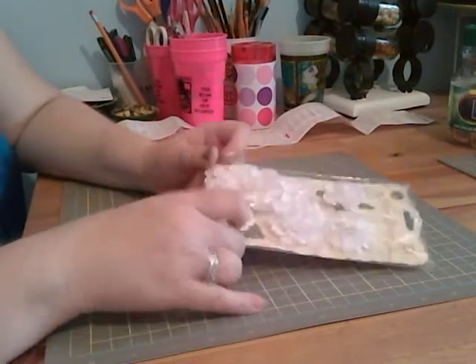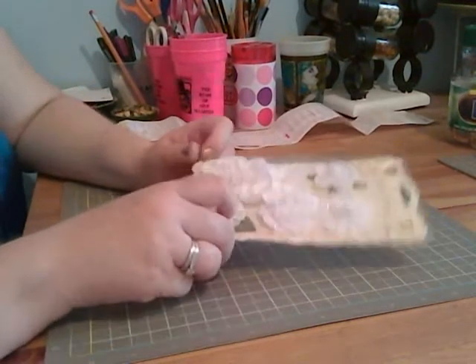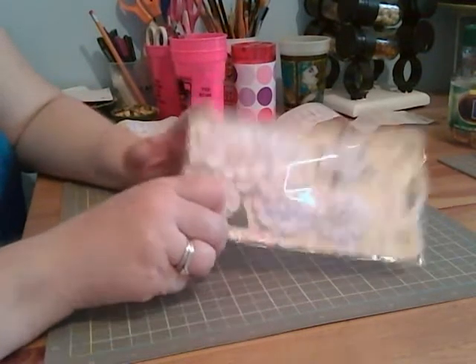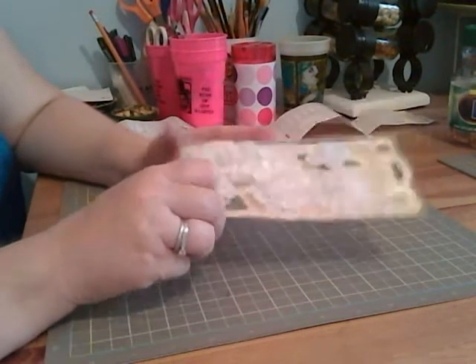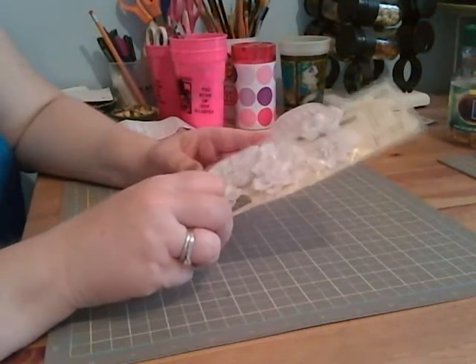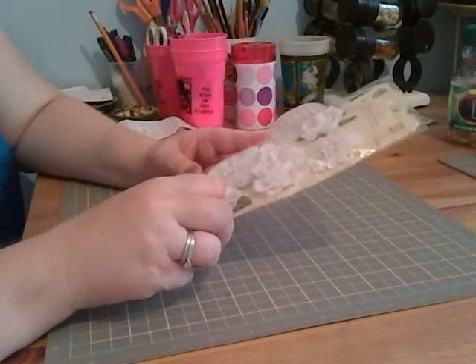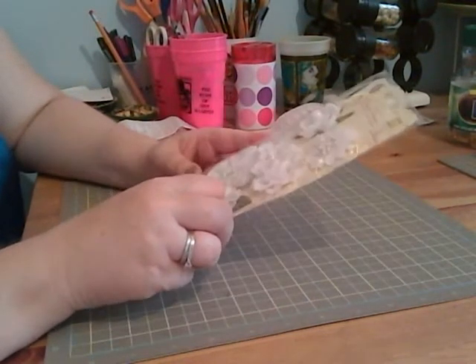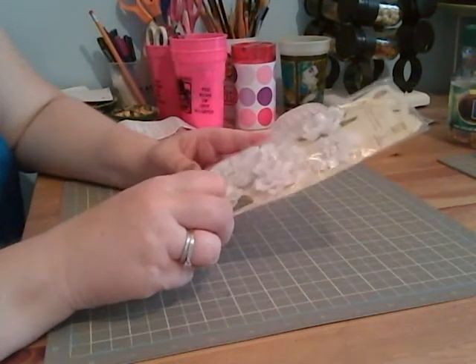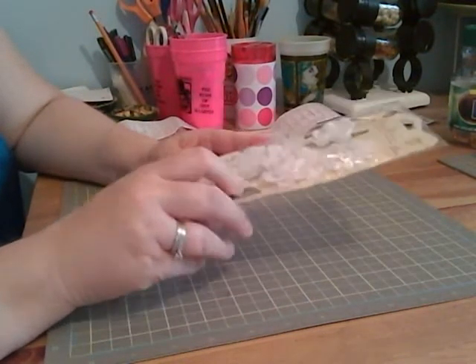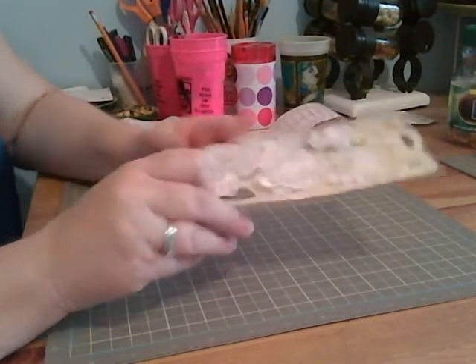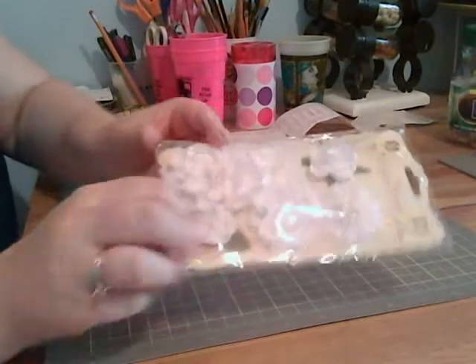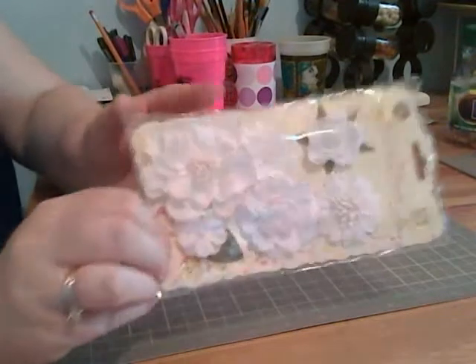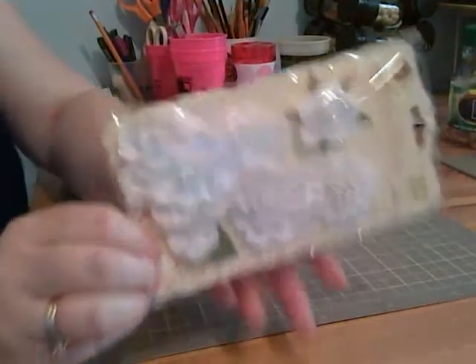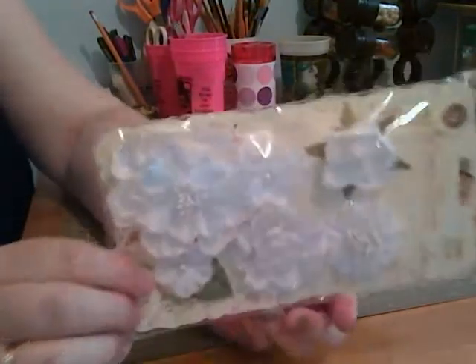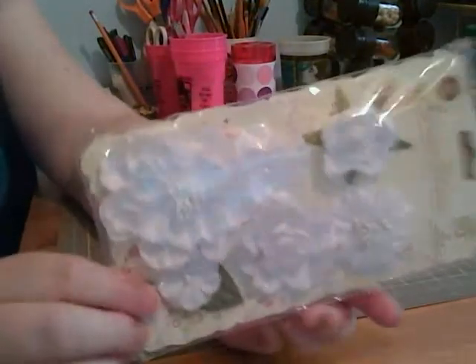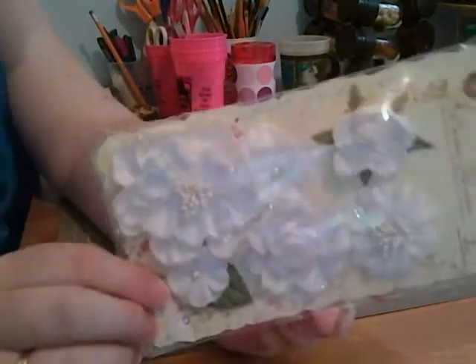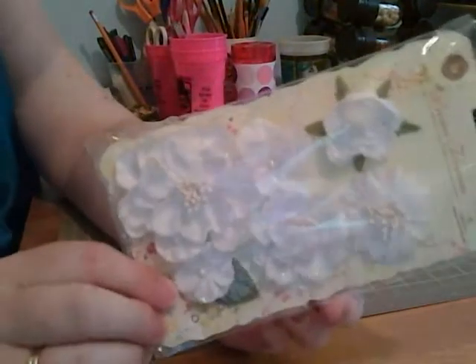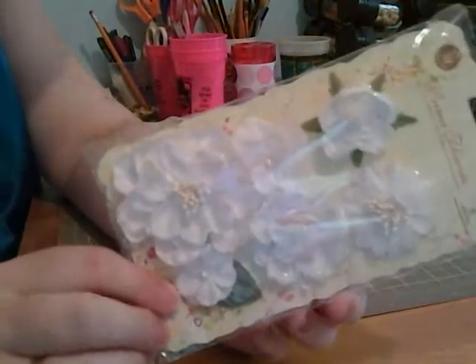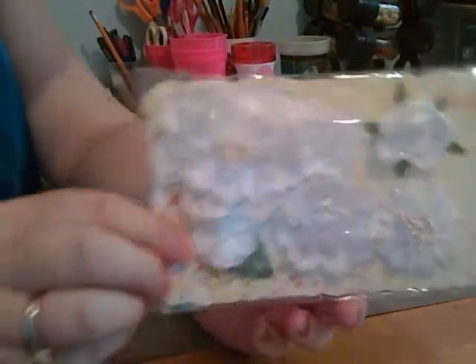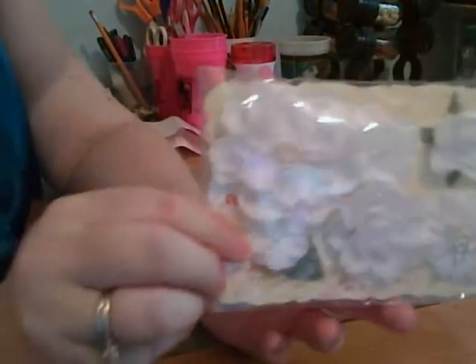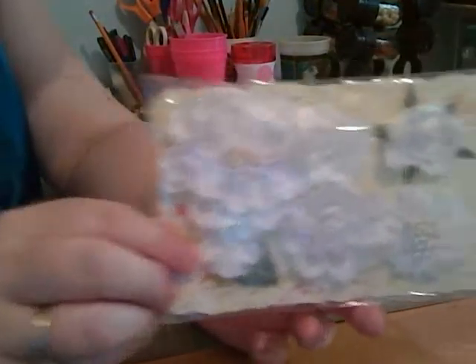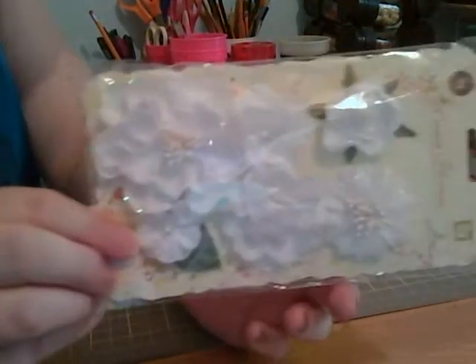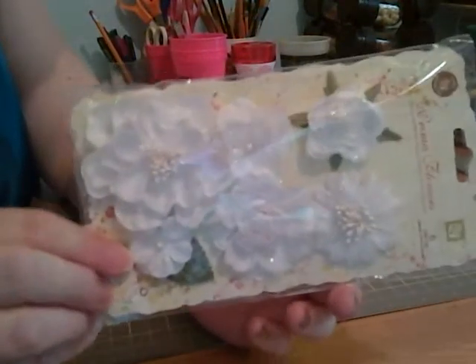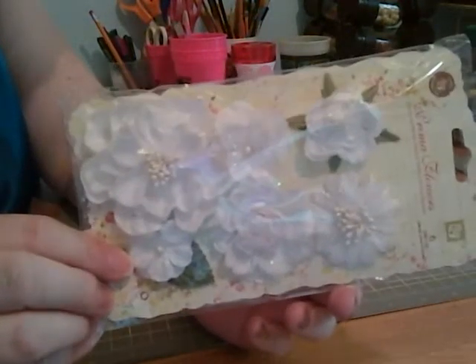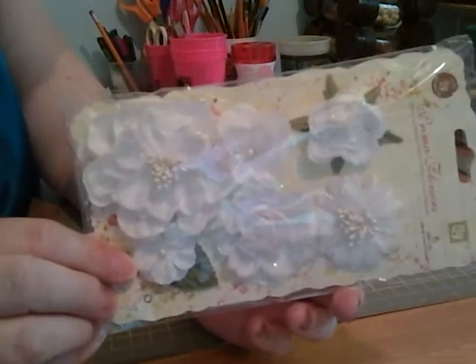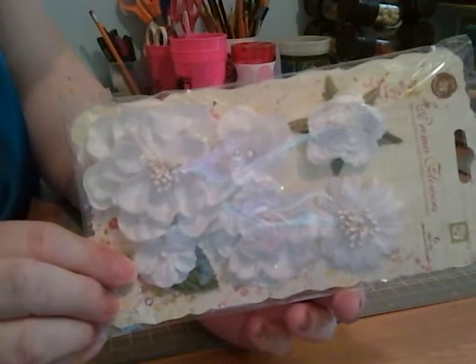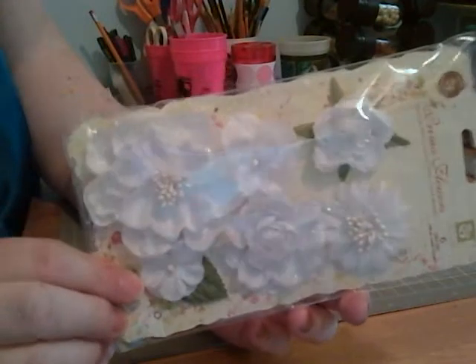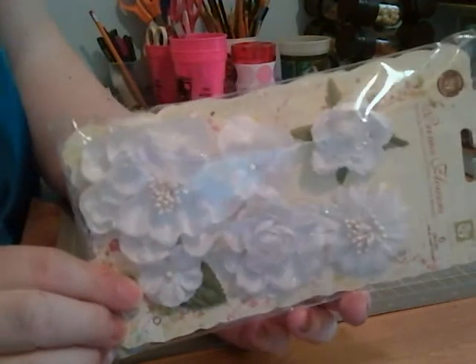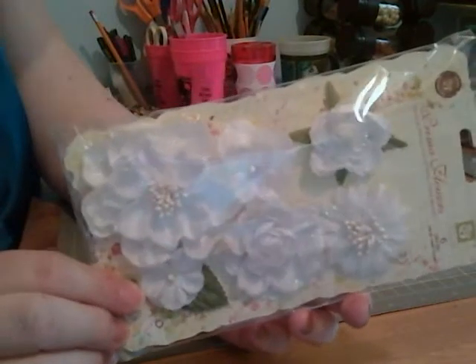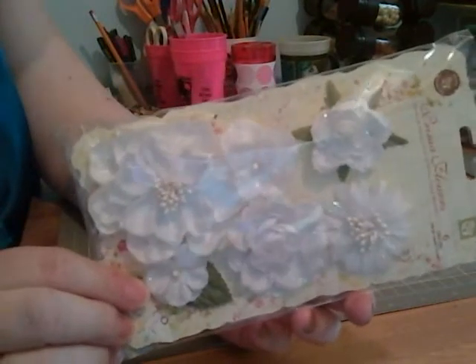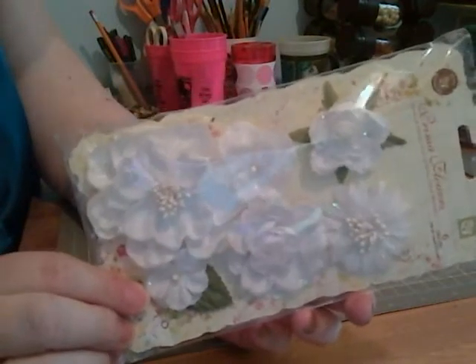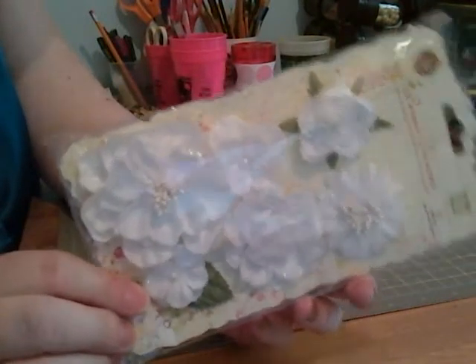I'll start with these Prima flowers I got for $1.20. I don't know if you can see them very well — just plain white flowers.